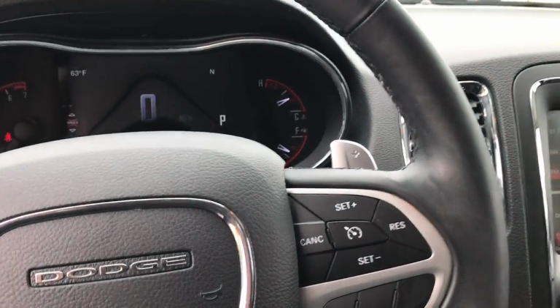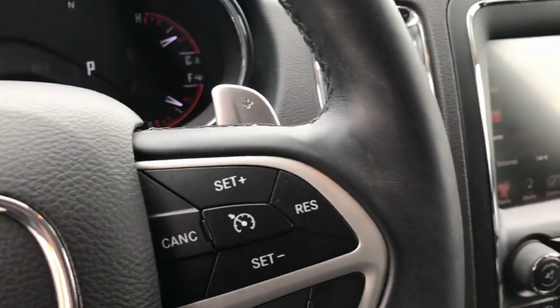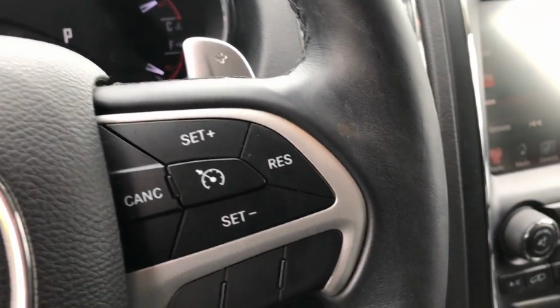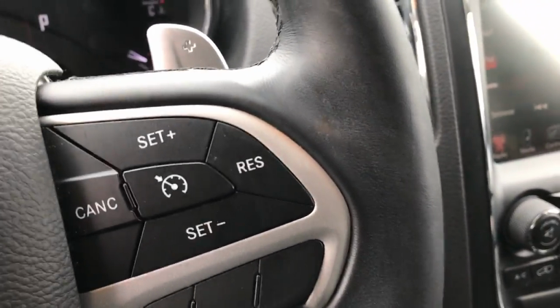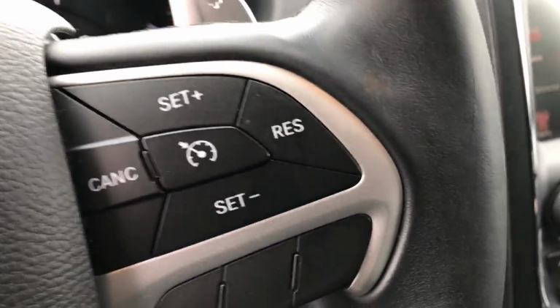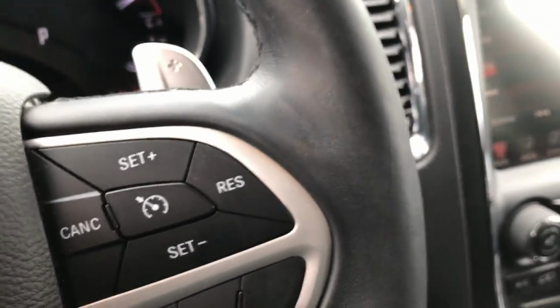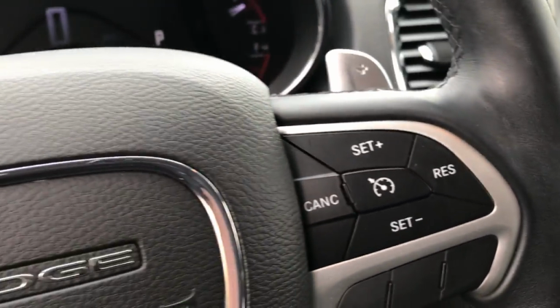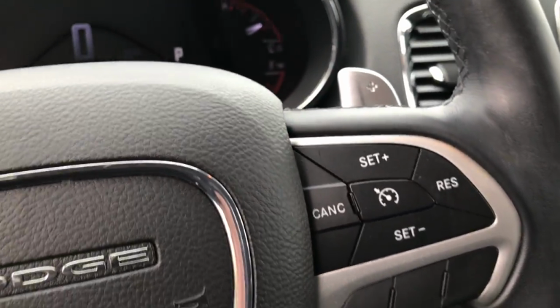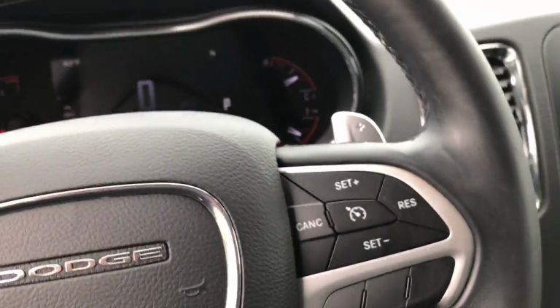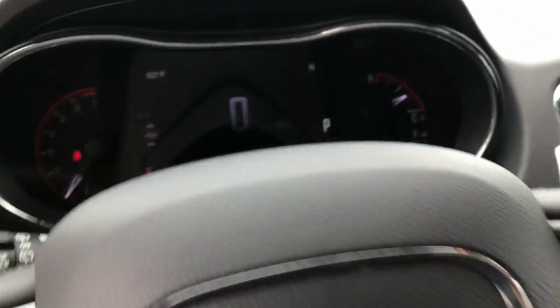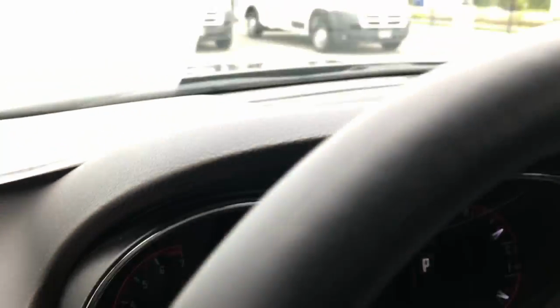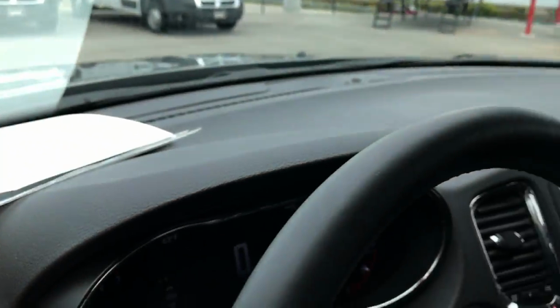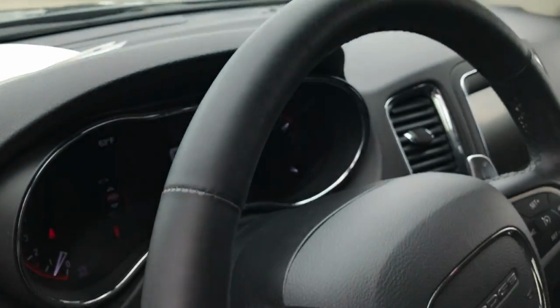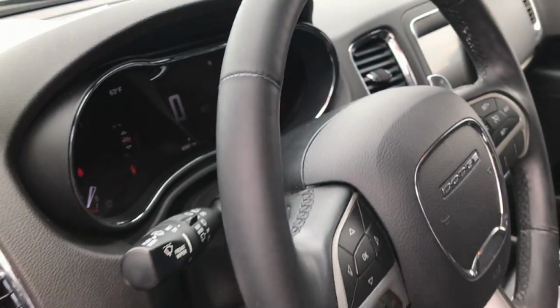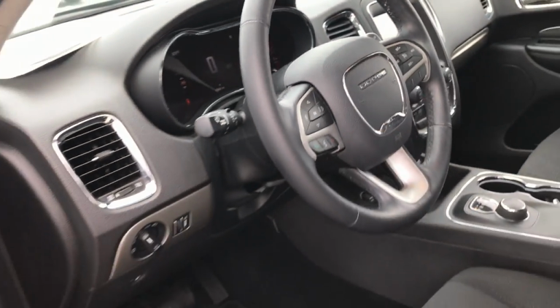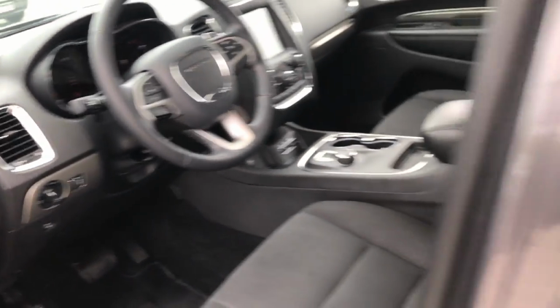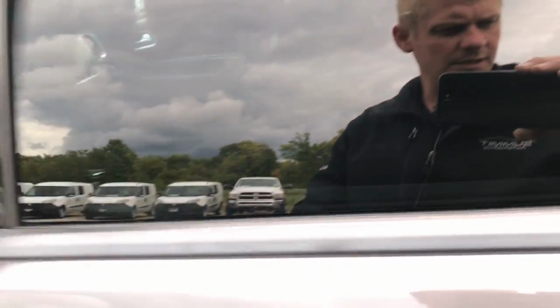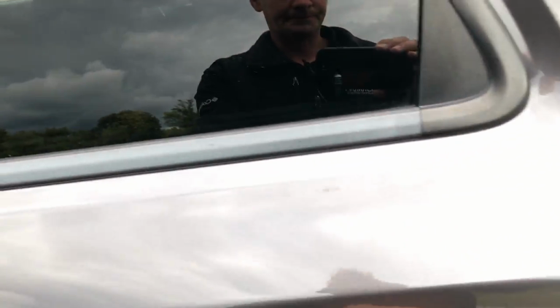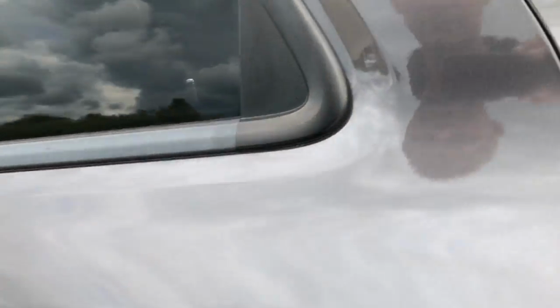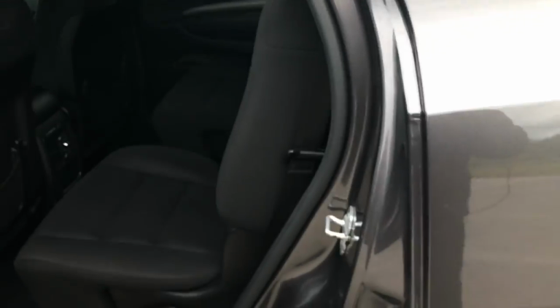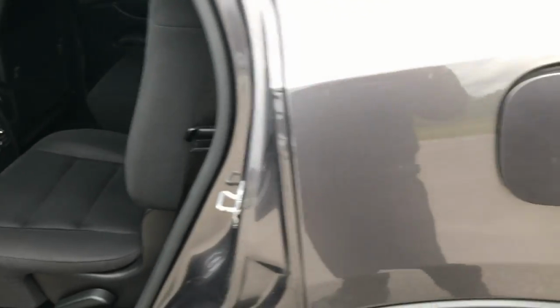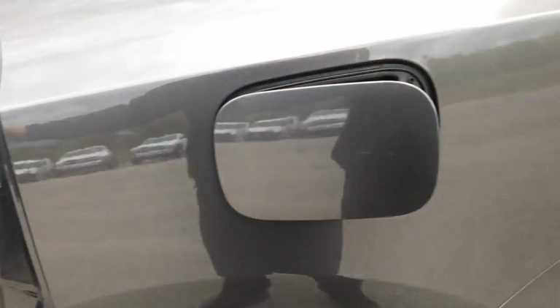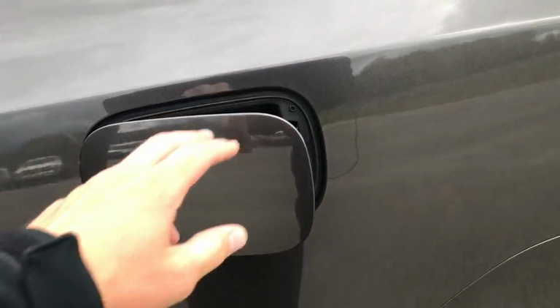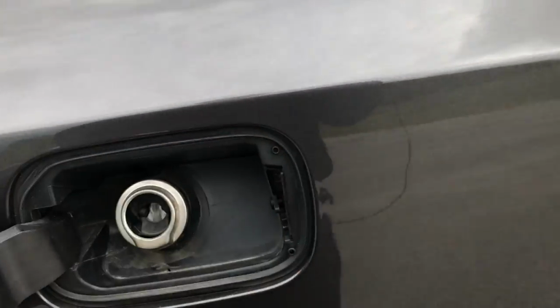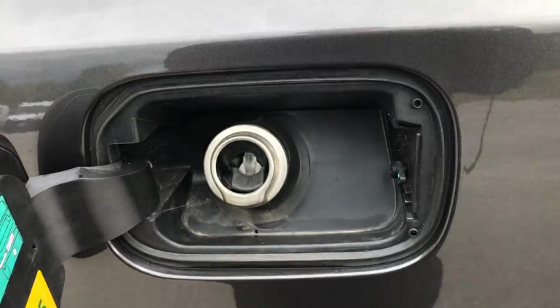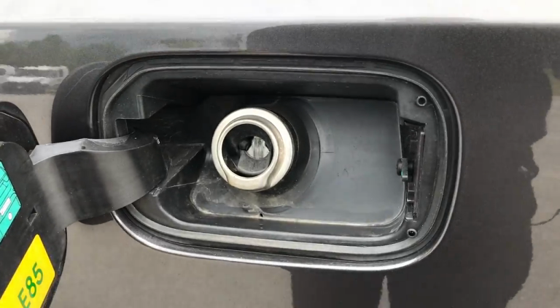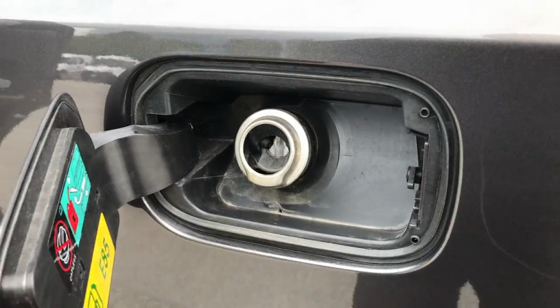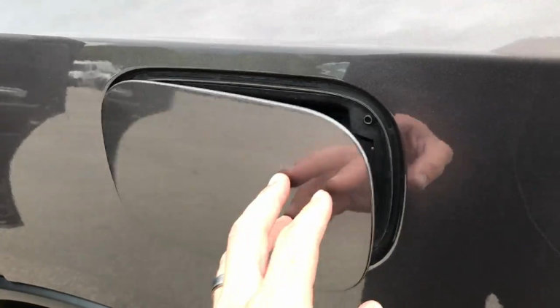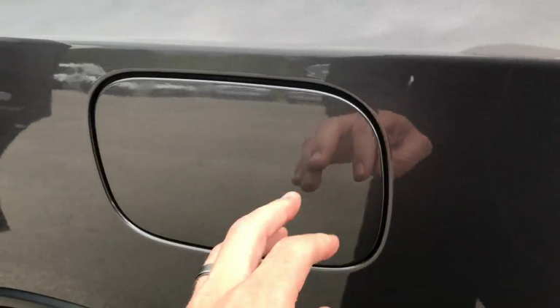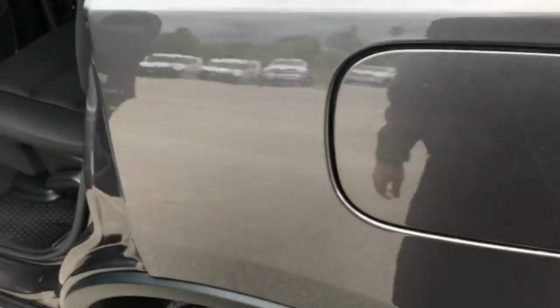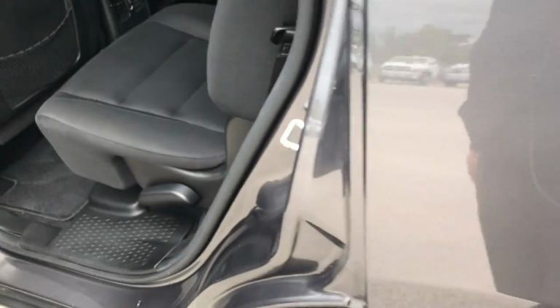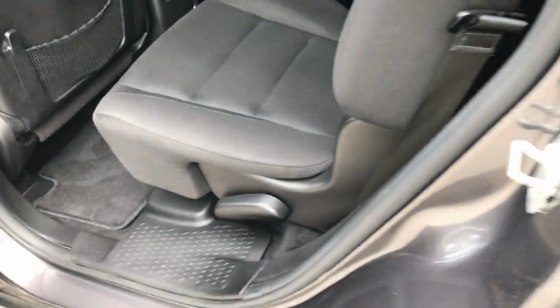We'll take a quick look at the back seats and then check under the hood, just to go through the vehicle properly. I also wanted to show you that it has the capless fuel fill and is E85 compatible.